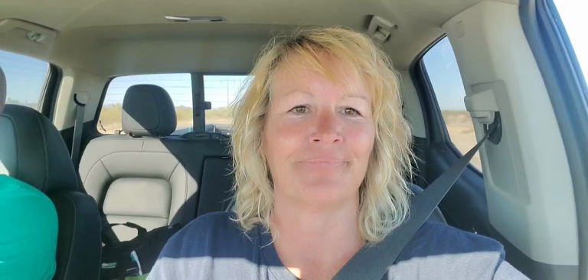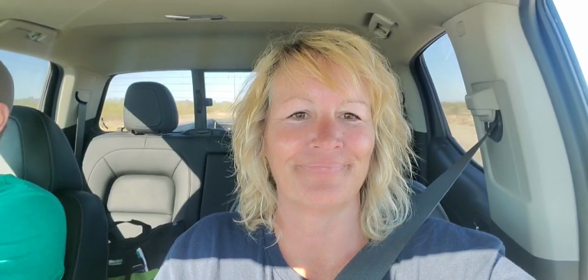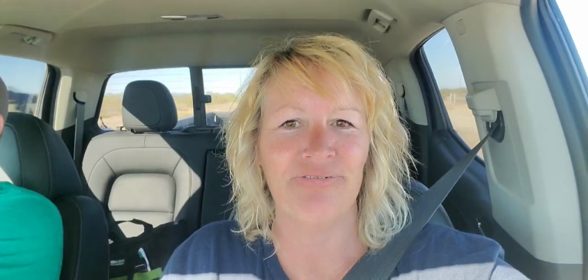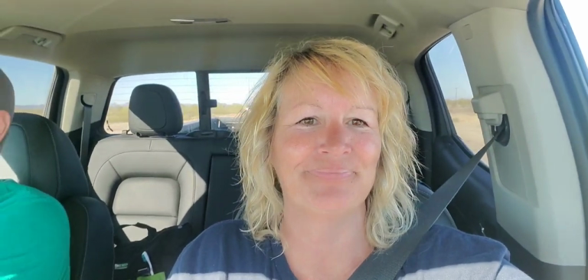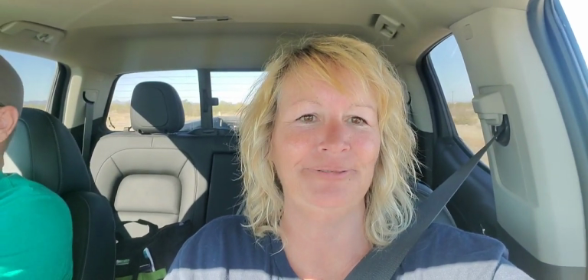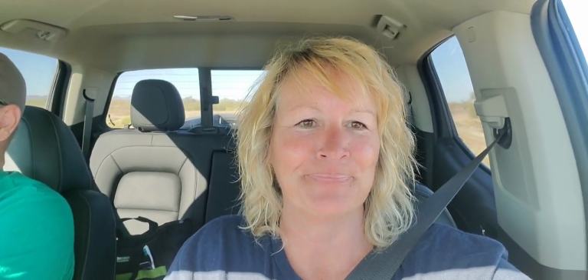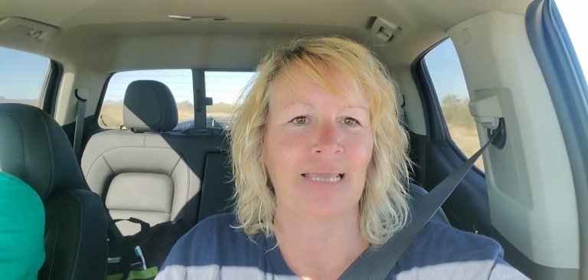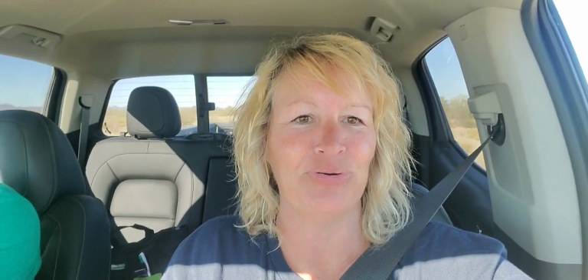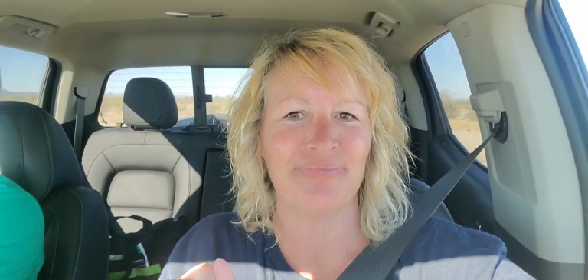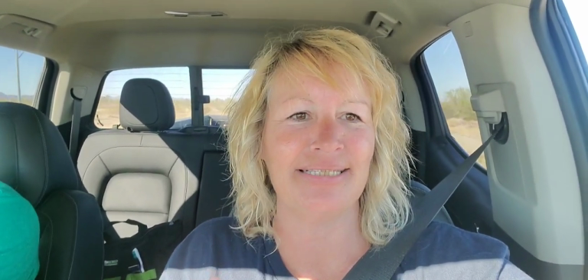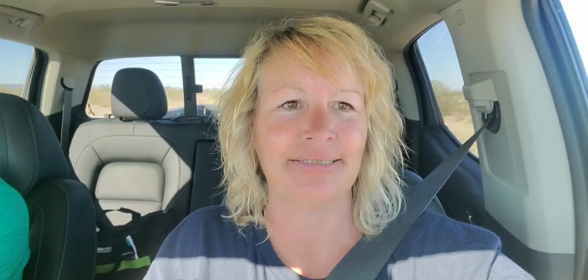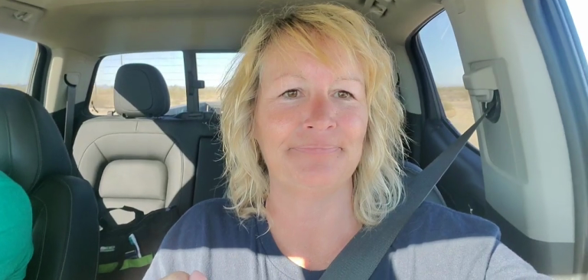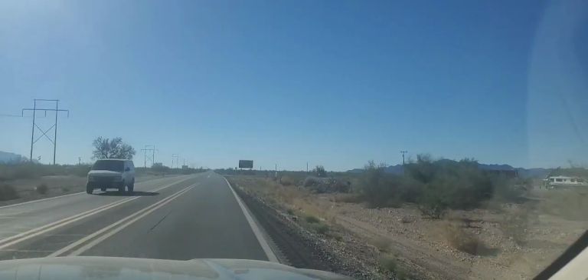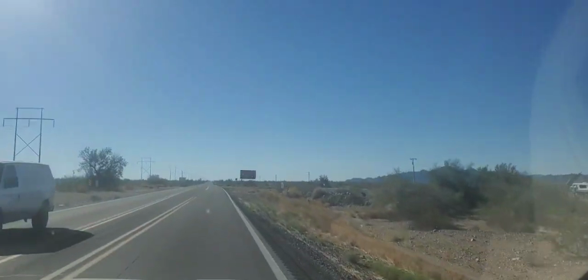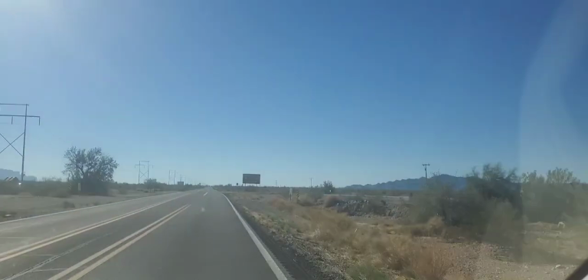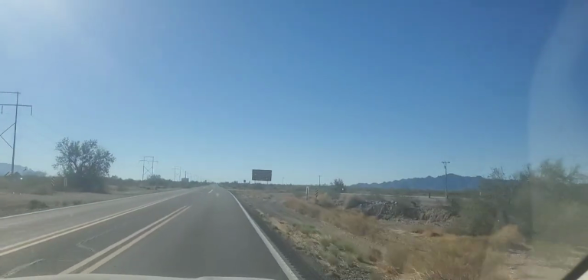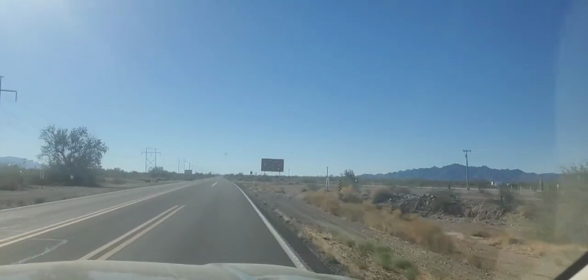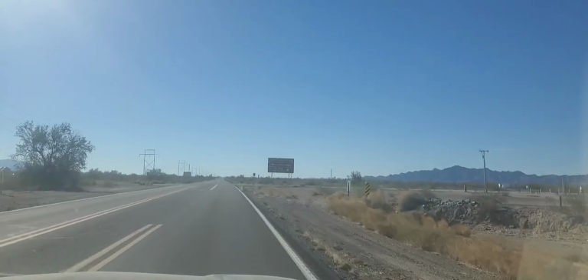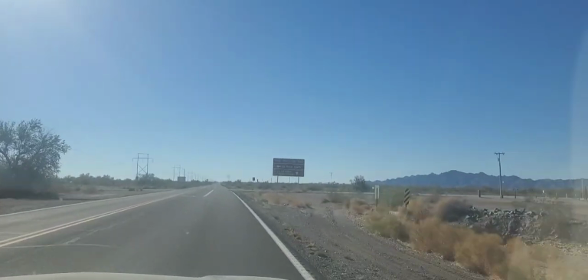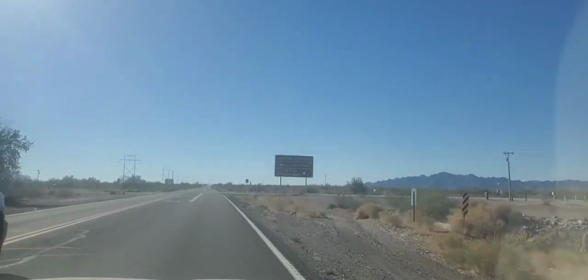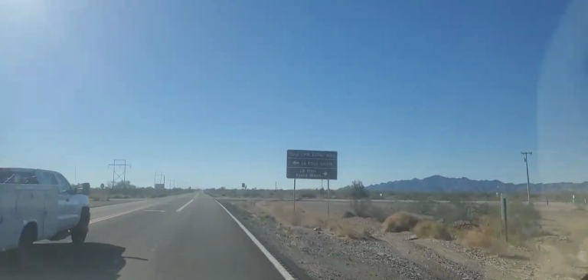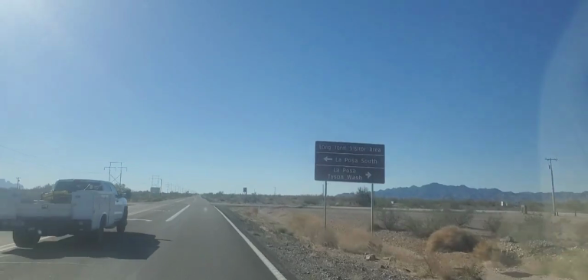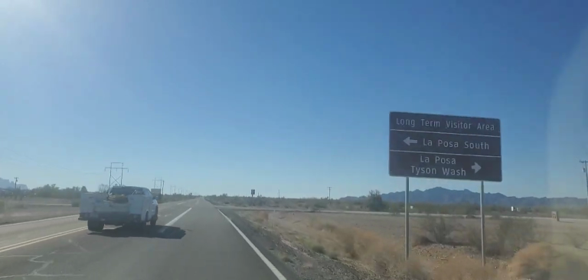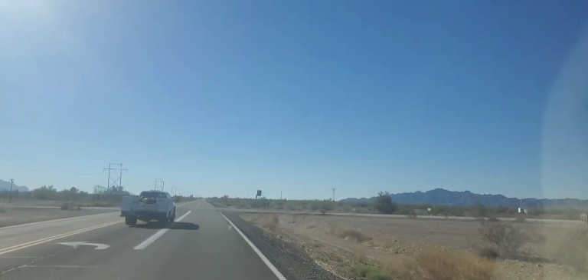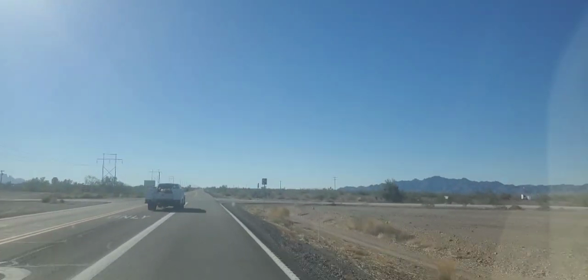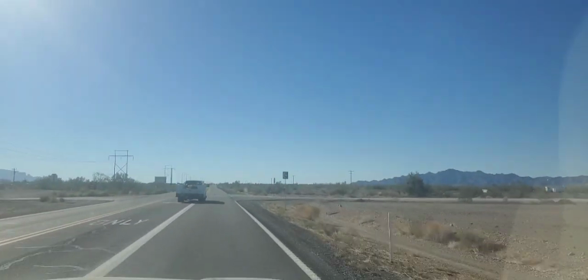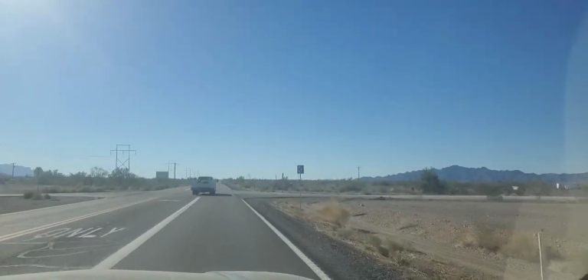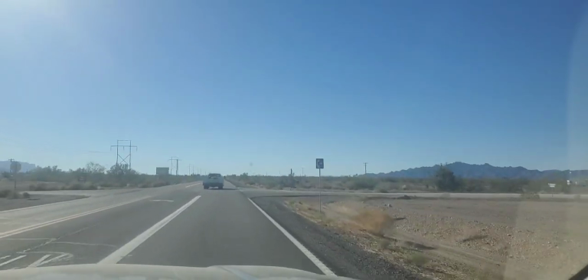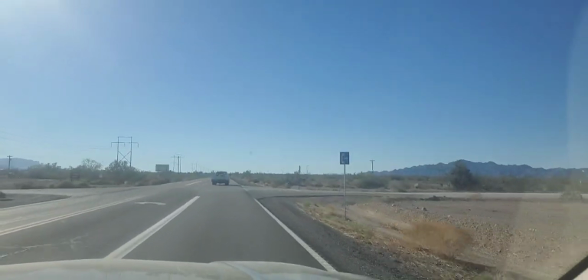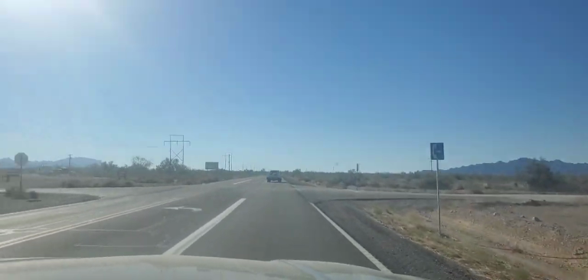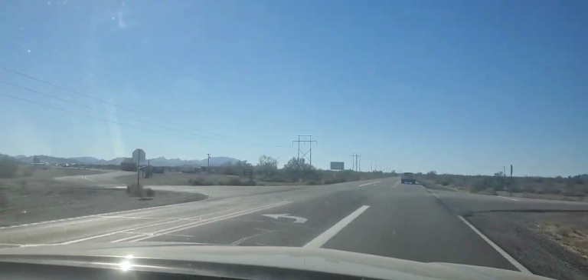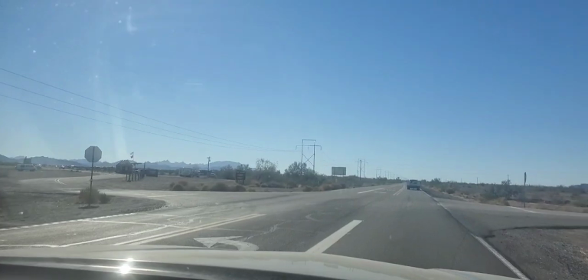Hello everyone, I'm gonna show you how to get to my place. Here we are going to La Posa — Tyson Wash — you take a right instead of a left.